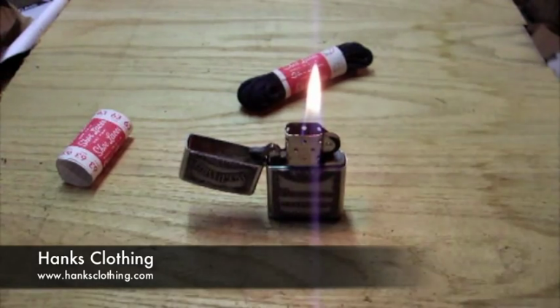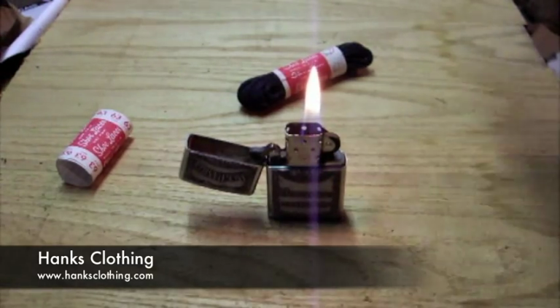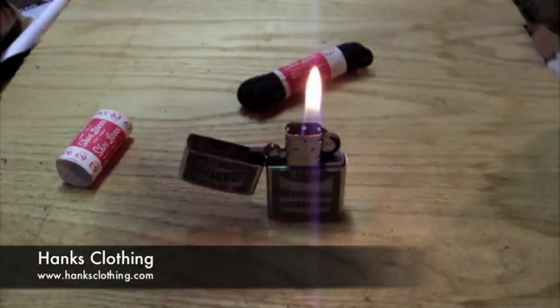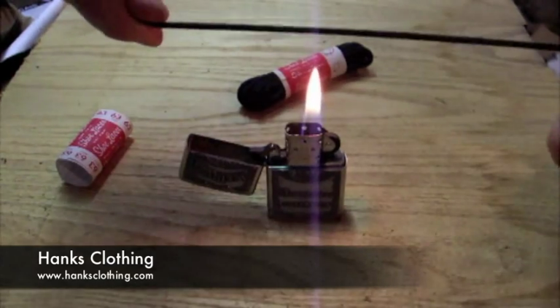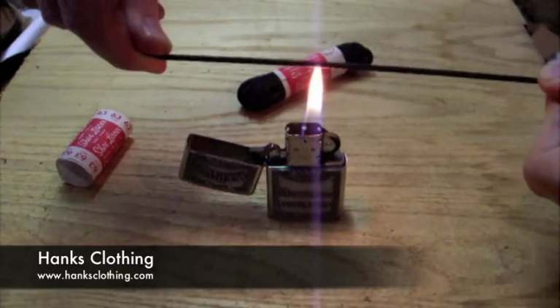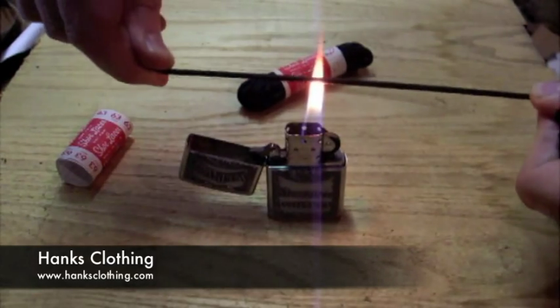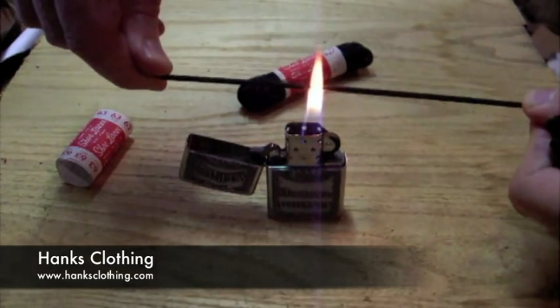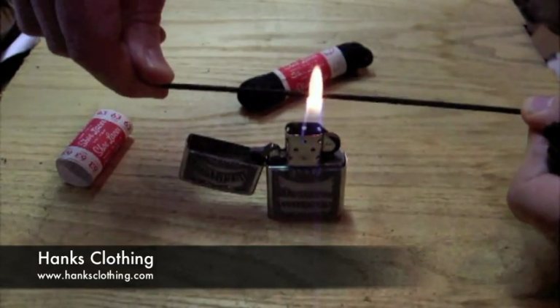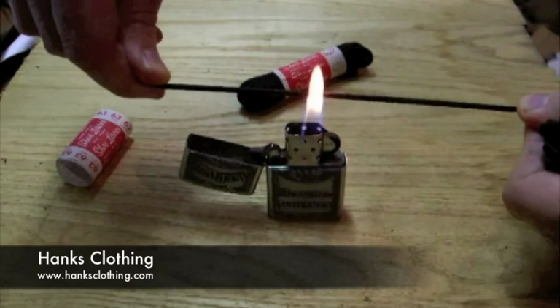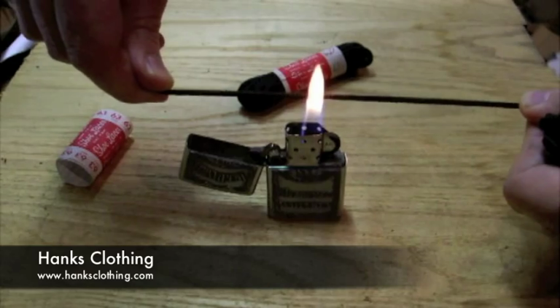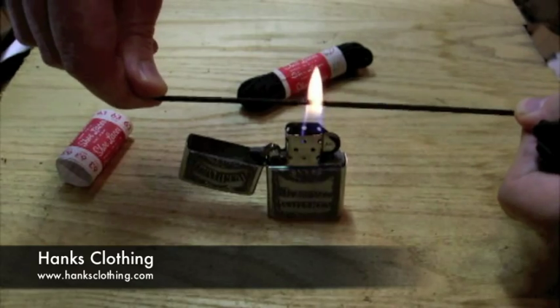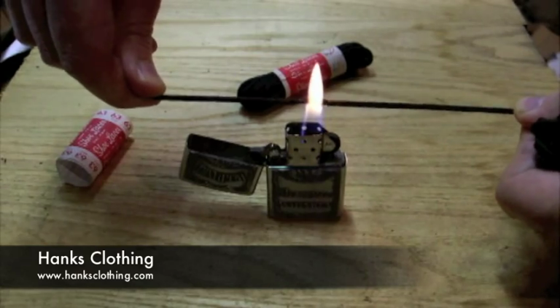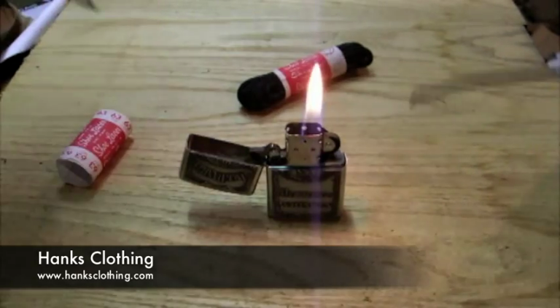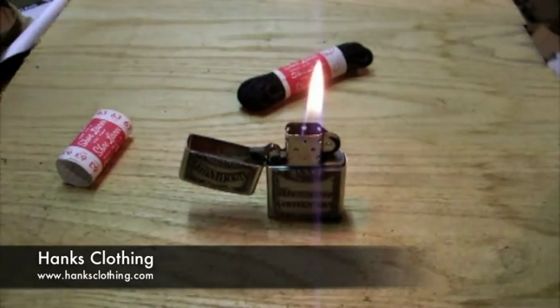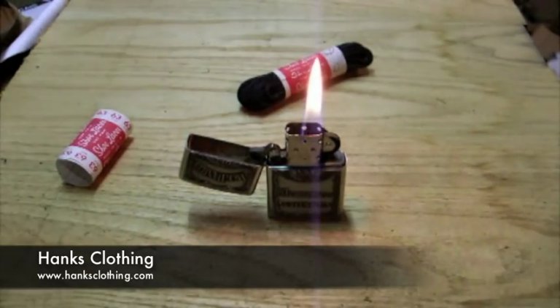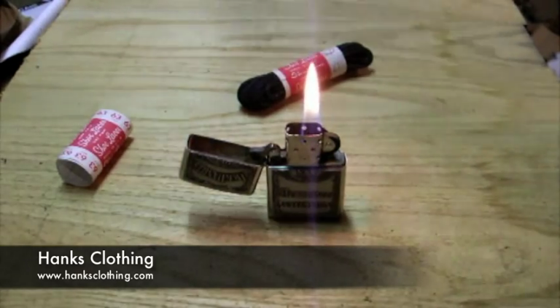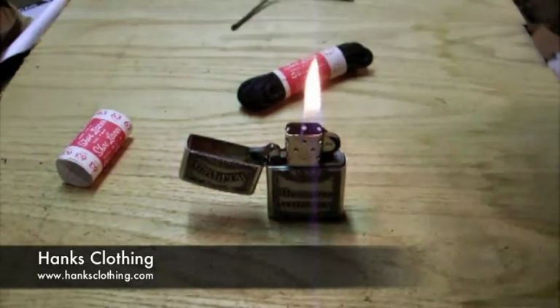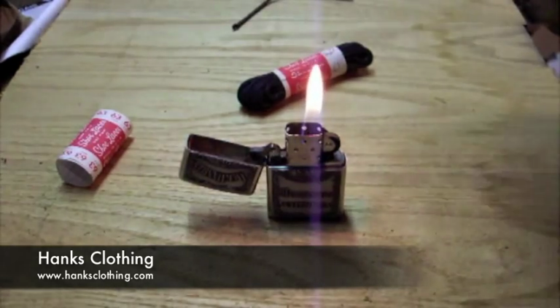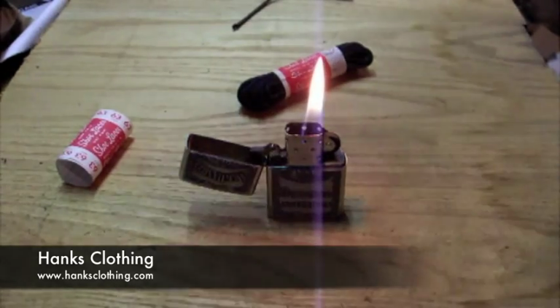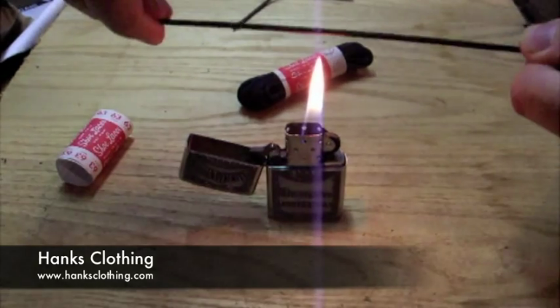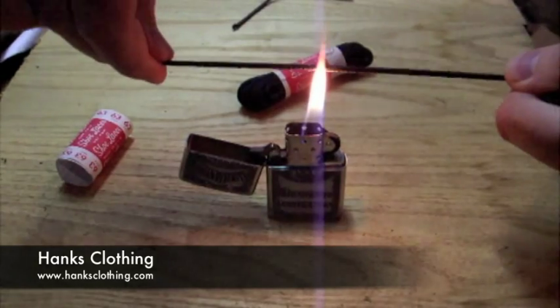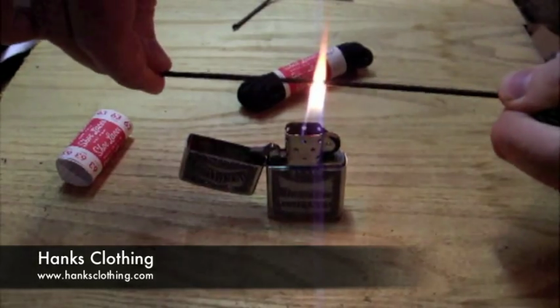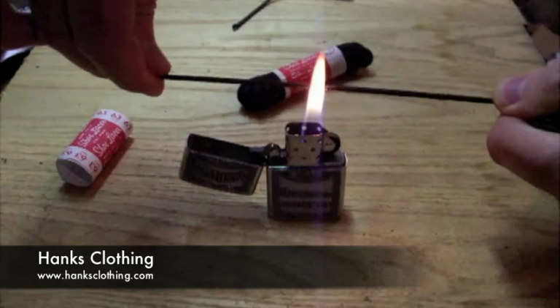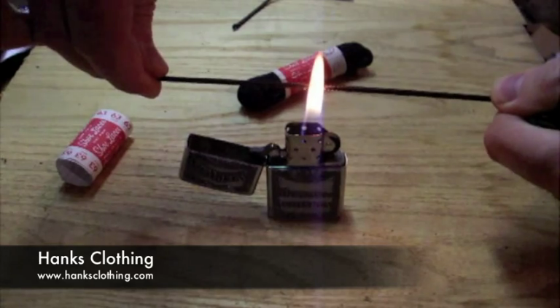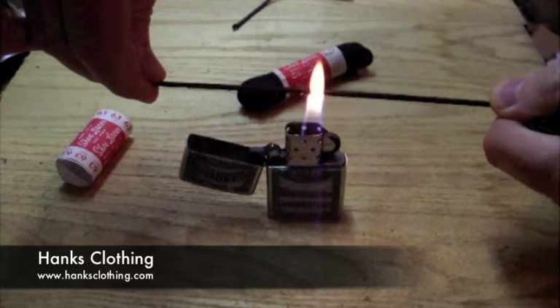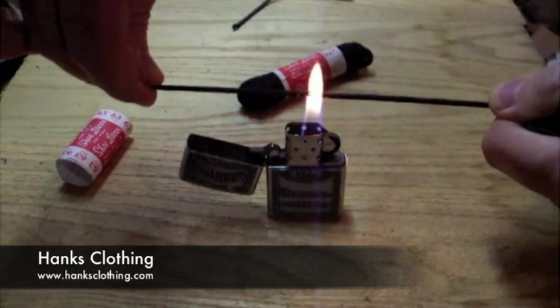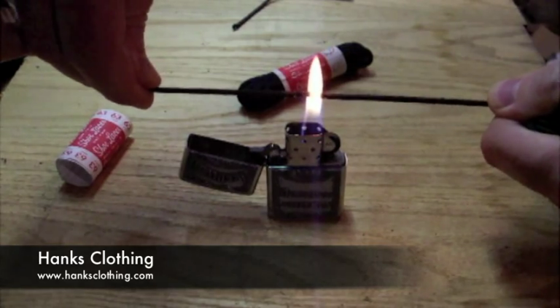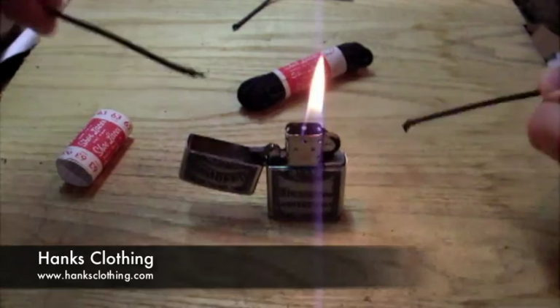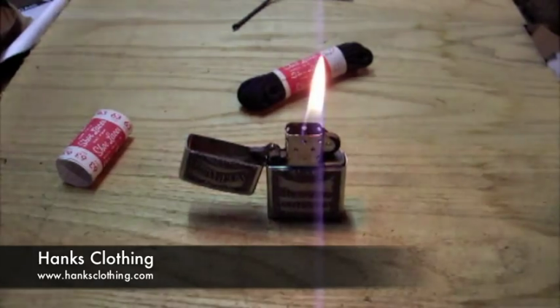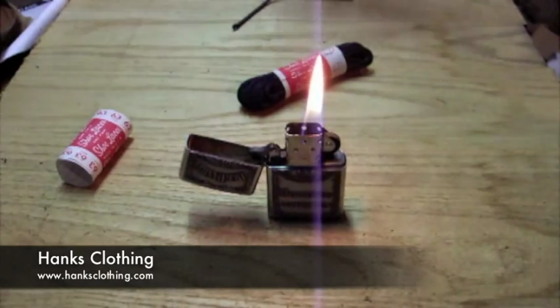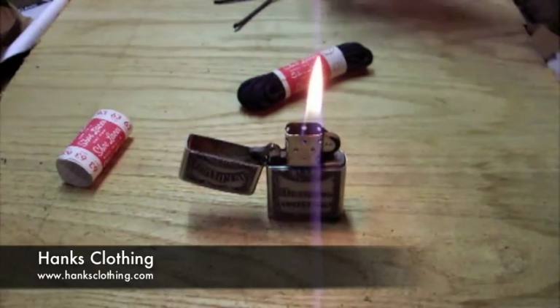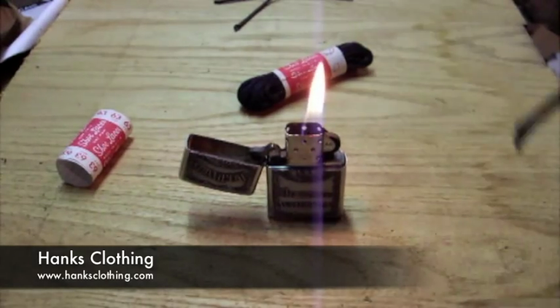It doesn't stand much of a chance. We put it into the flame and I'm pulling on it here and it just broke. We'll do it again here real quick — I mean this thing just goes in a matter of seconds.